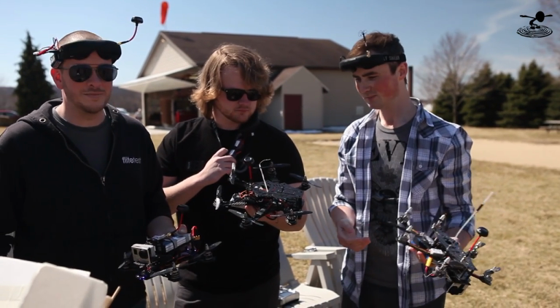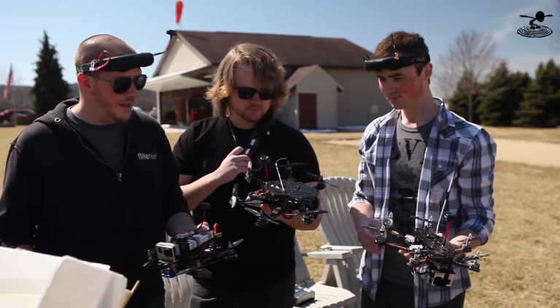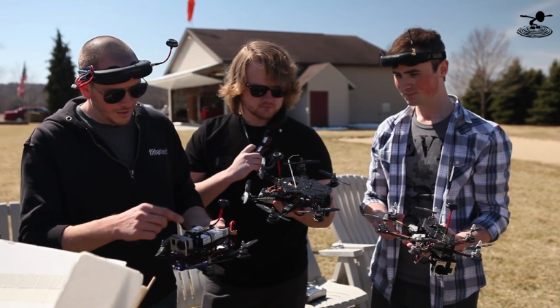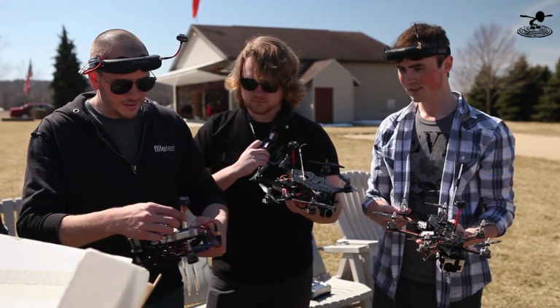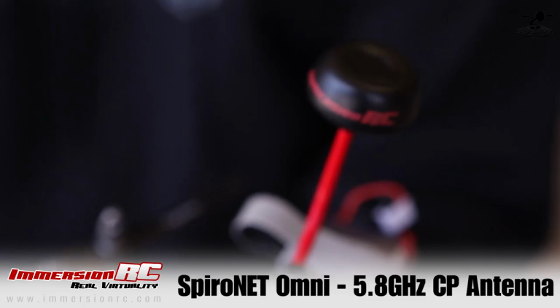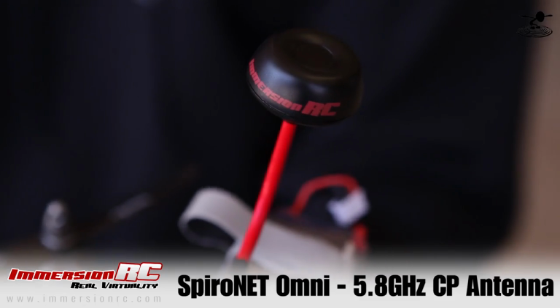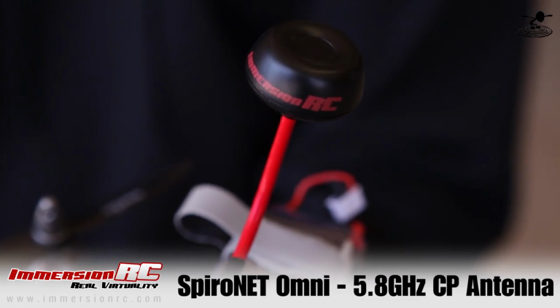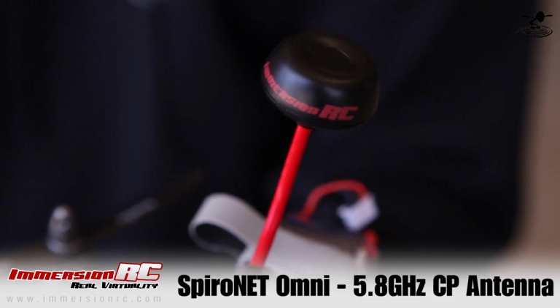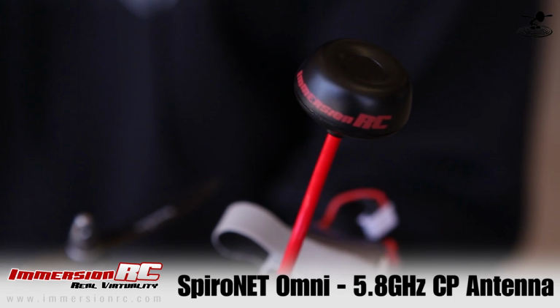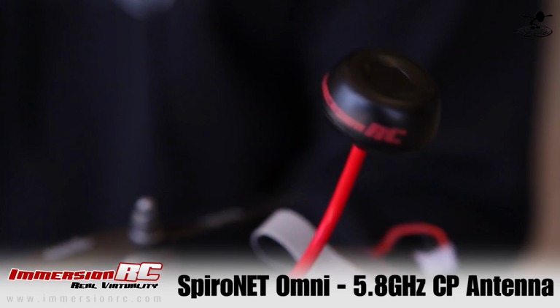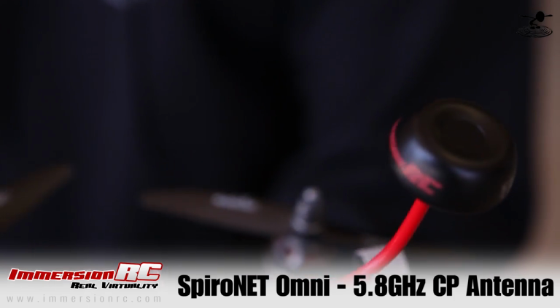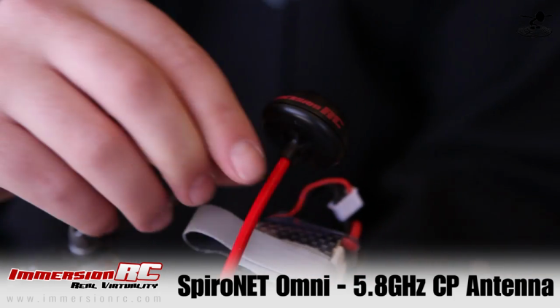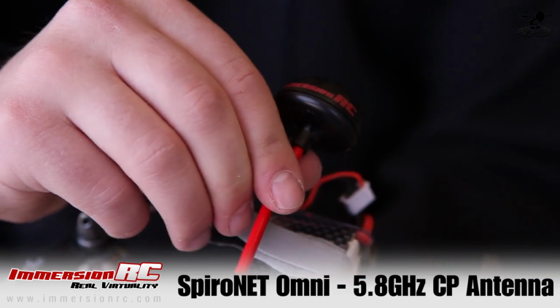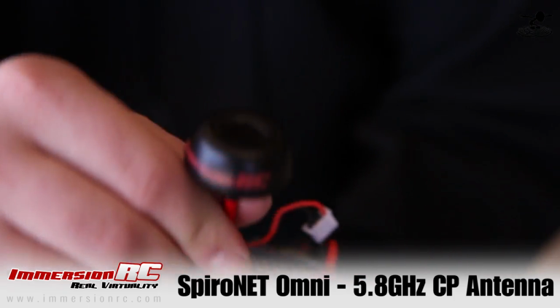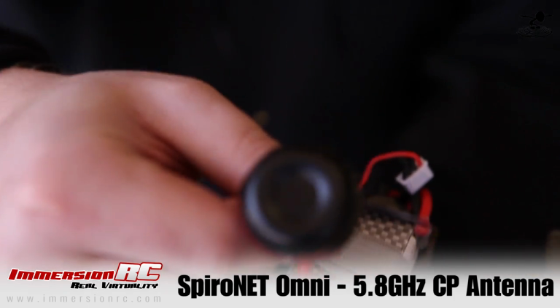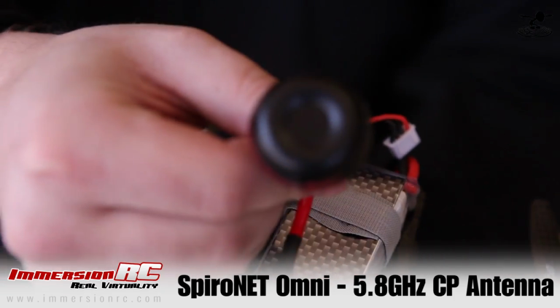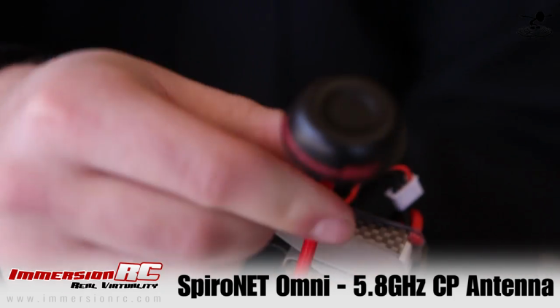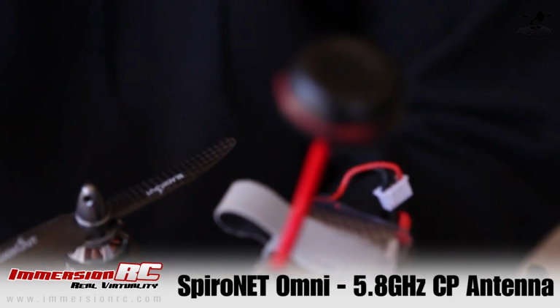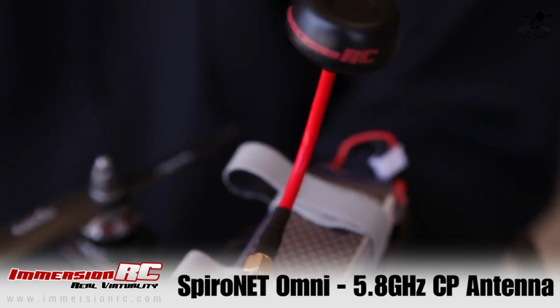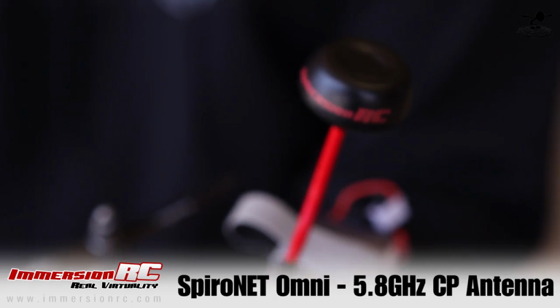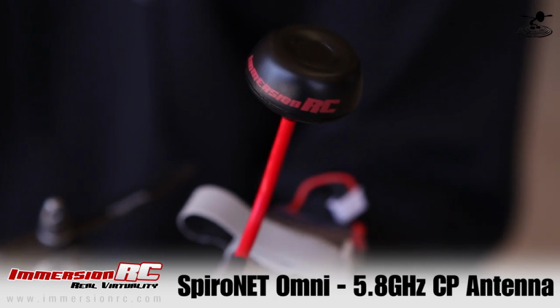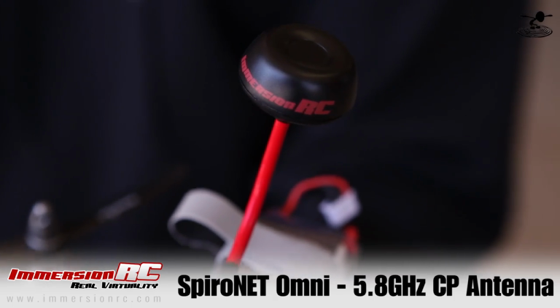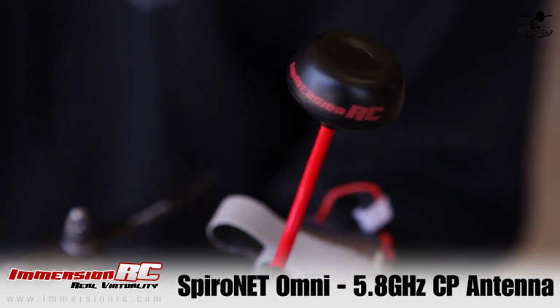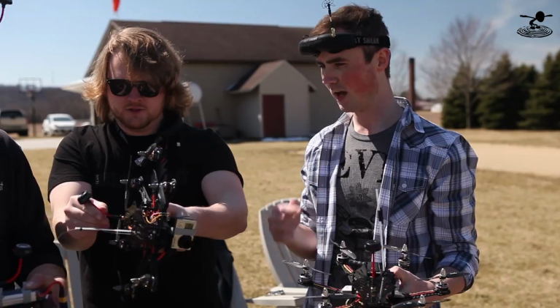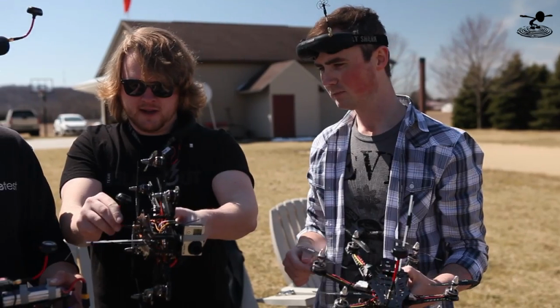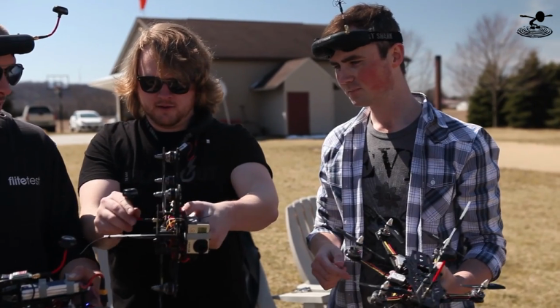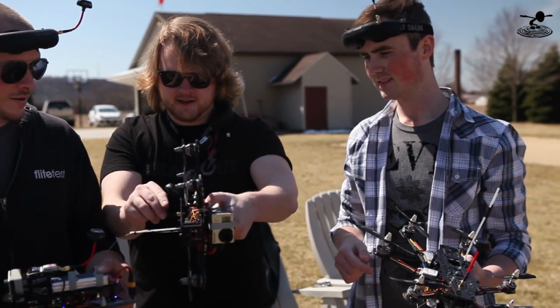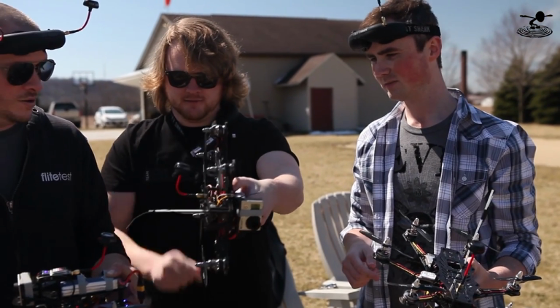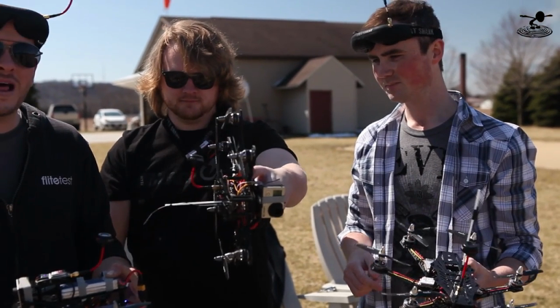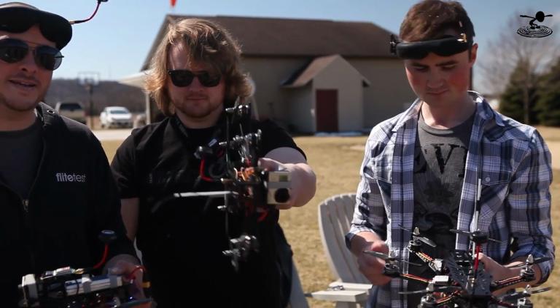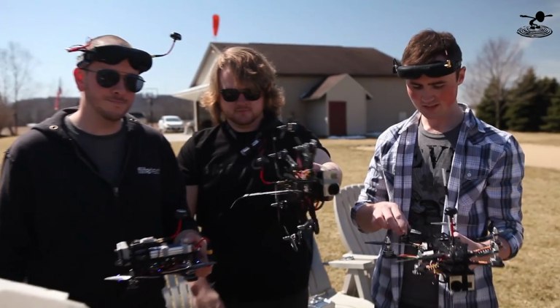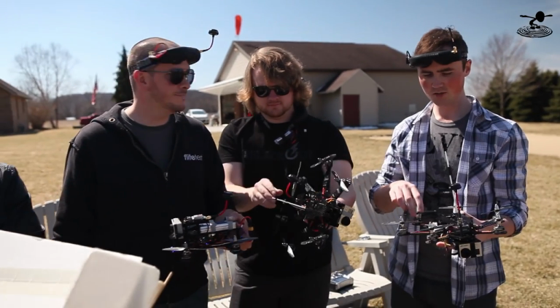That is amazing. And you know what, if you notice something — why in the world are these suckers red? These are the new spiron nets, aren't they? Yes, they're really nice. They're taller and they're rigid. Super rigid. A little bit more beefy — the other ones were floppy. So when you bend it, it stays there. No more floppy antennas. Yeah, it's pretty awesome.